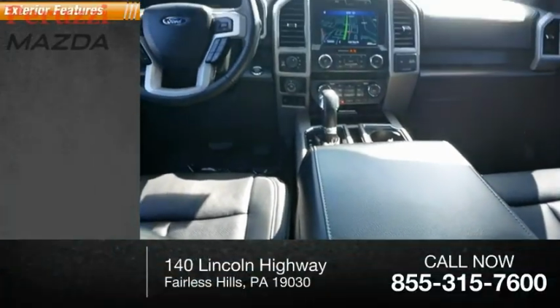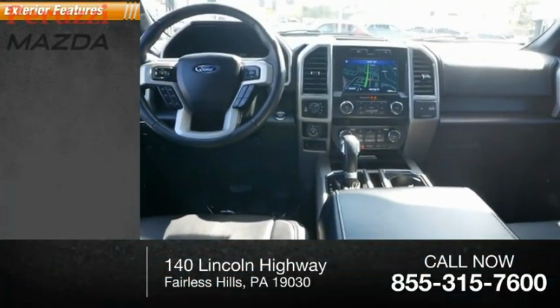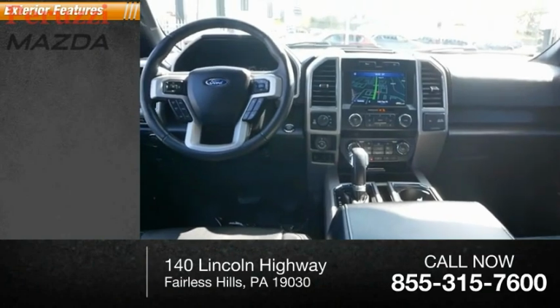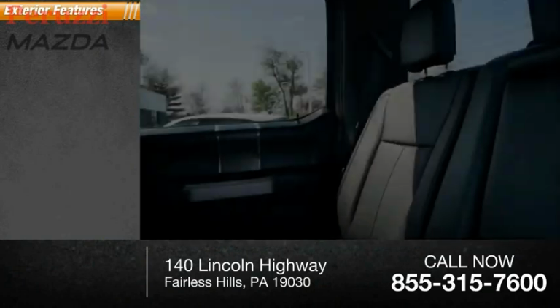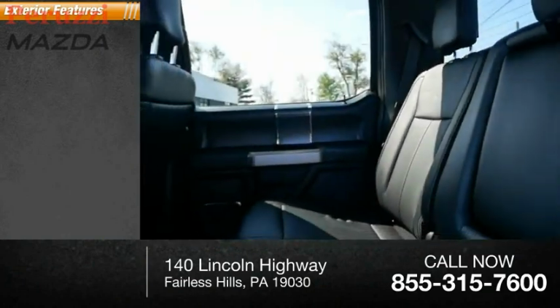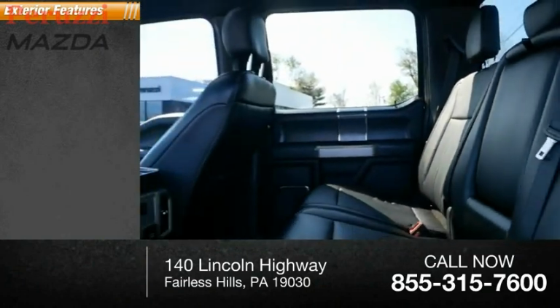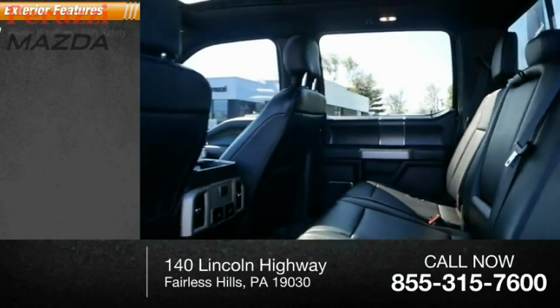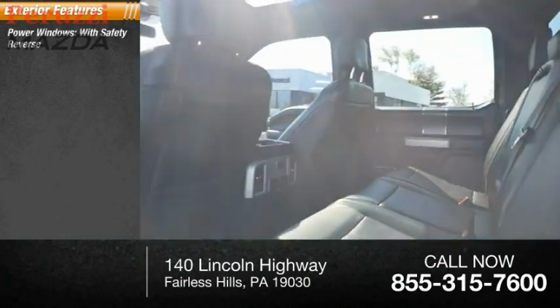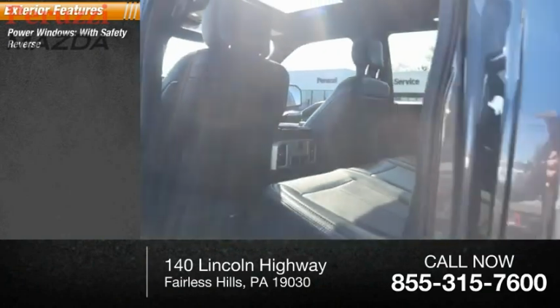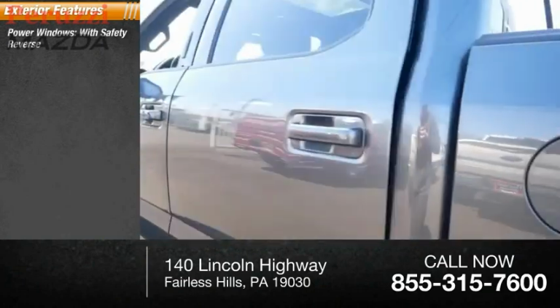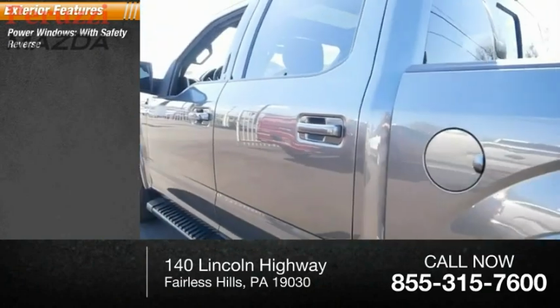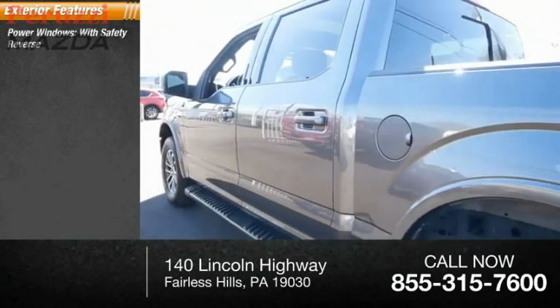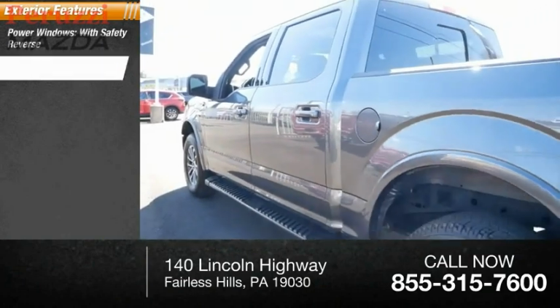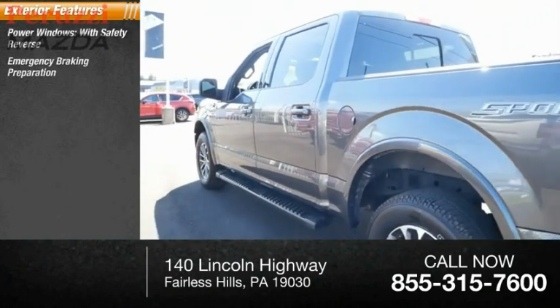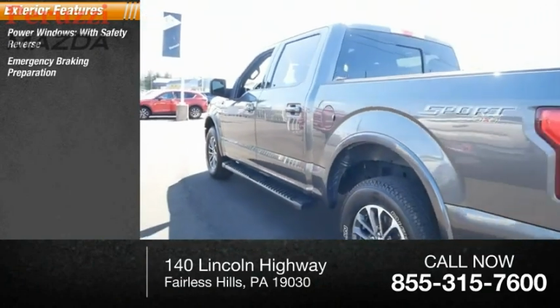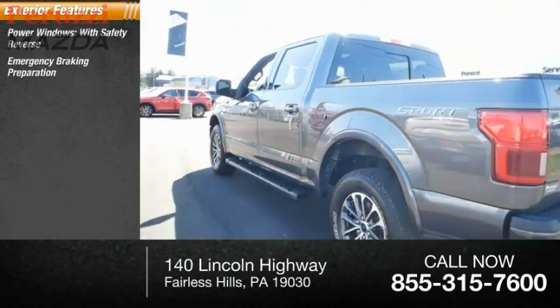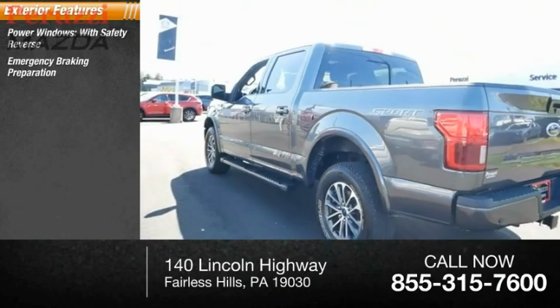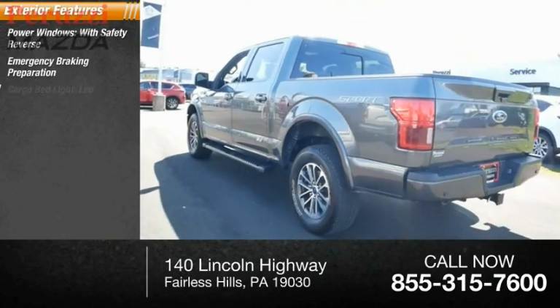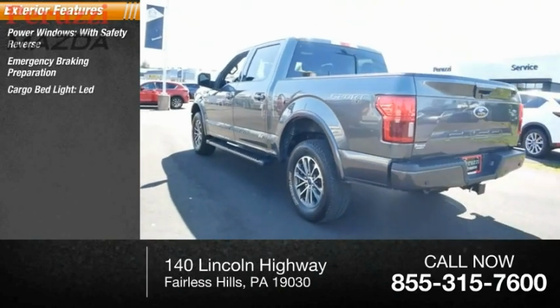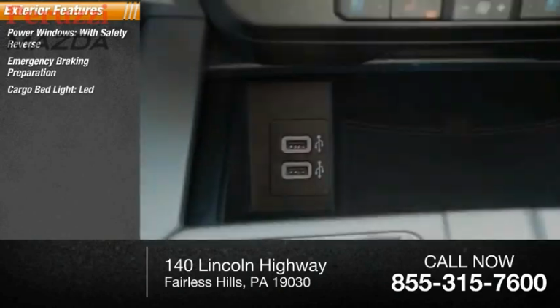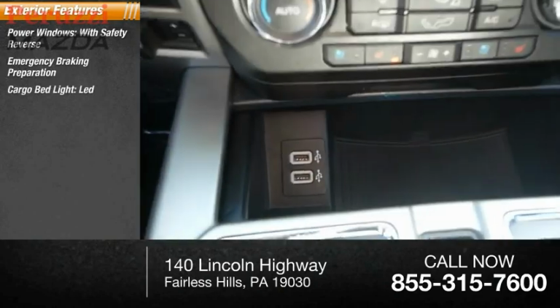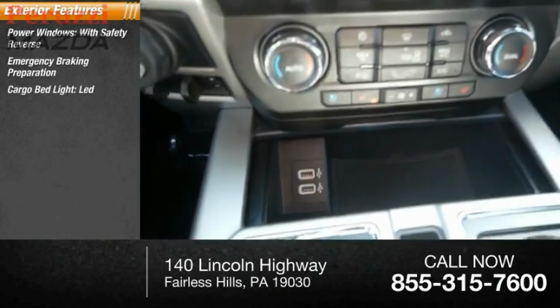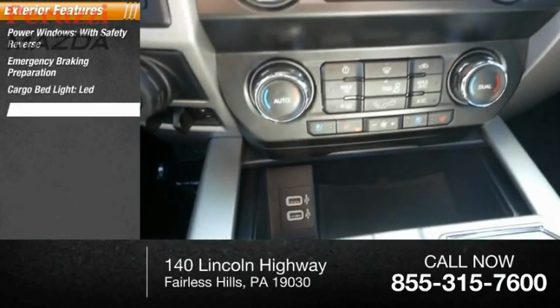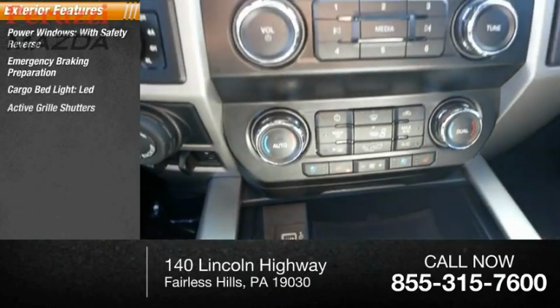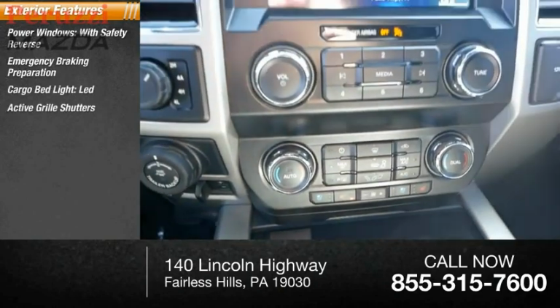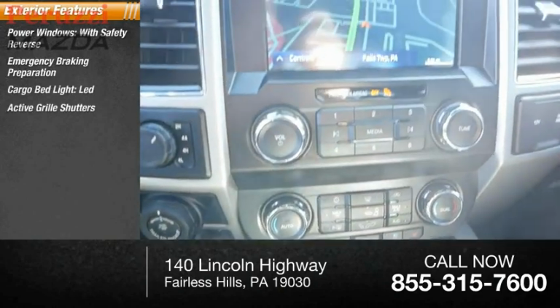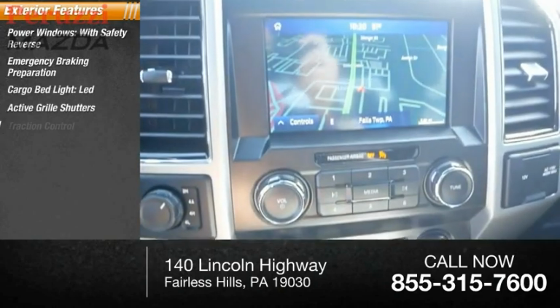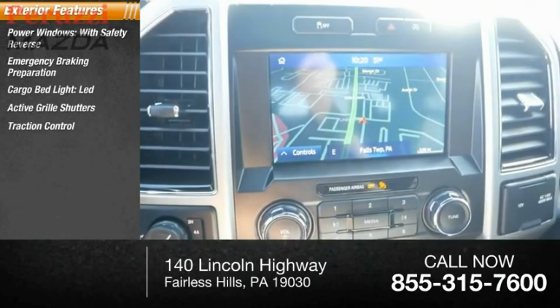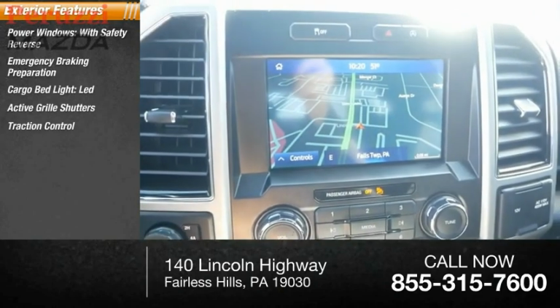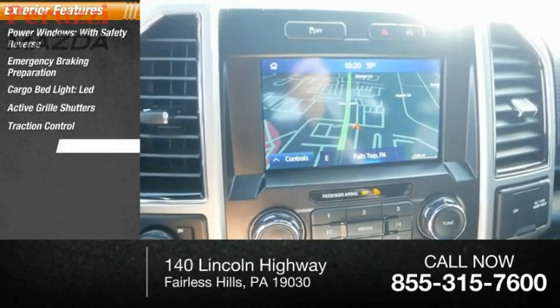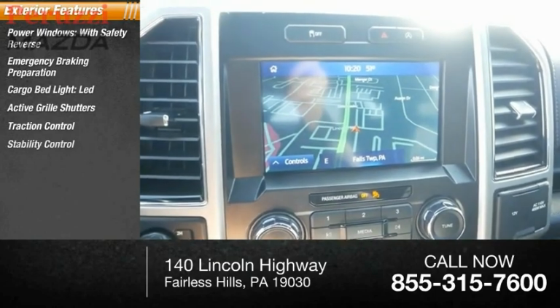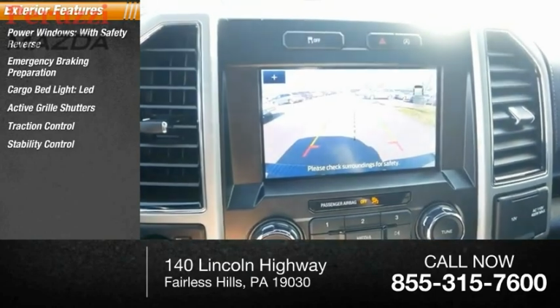Here are some of this vehicle's great options: power windows with safety reverse, emergency braking preparation, cargo bed light LED, active grille shutters, traction control, stability control.